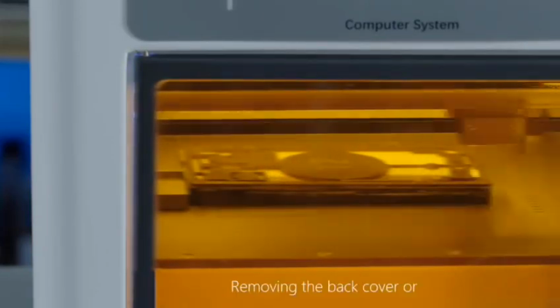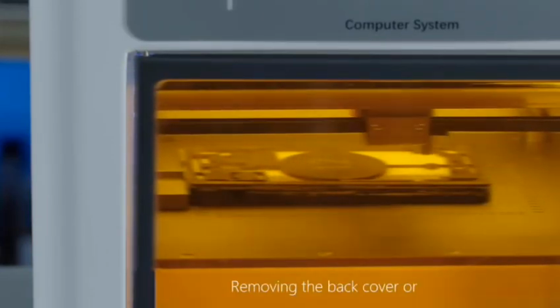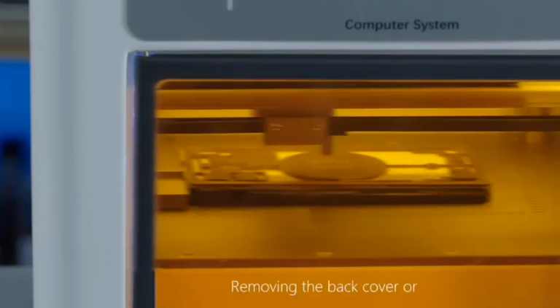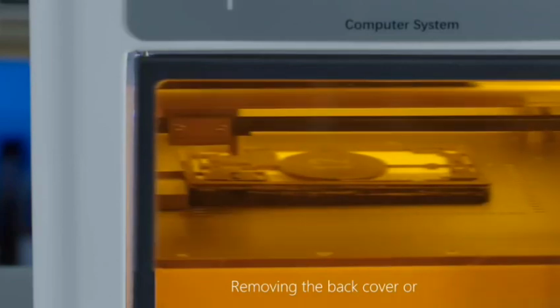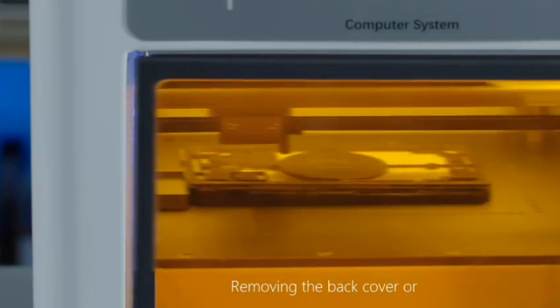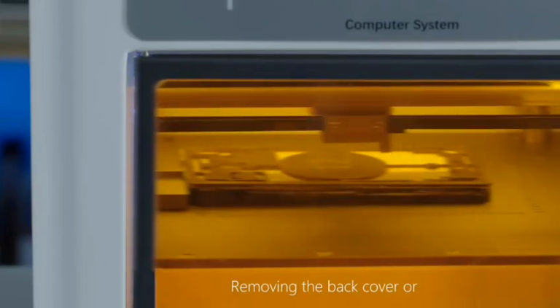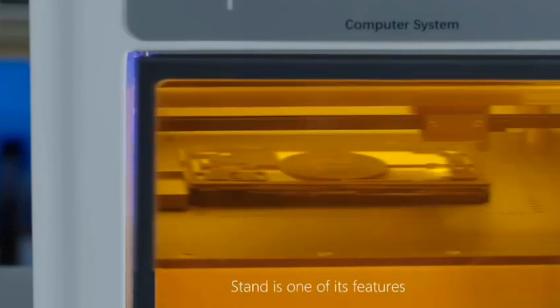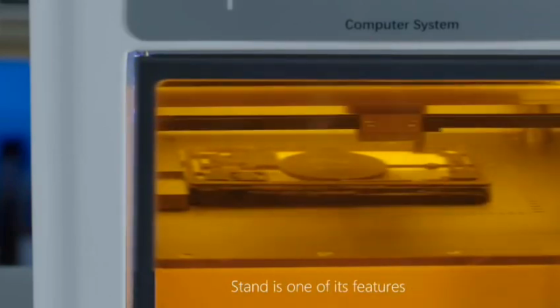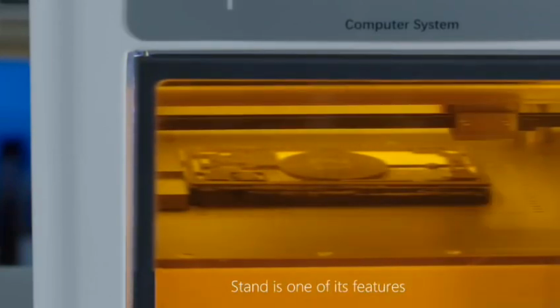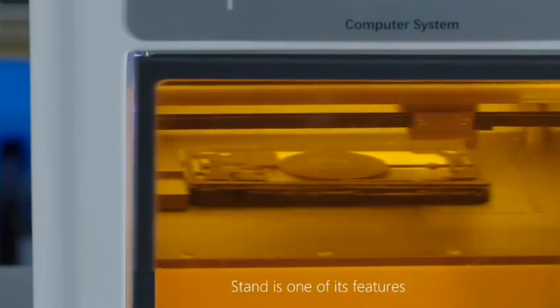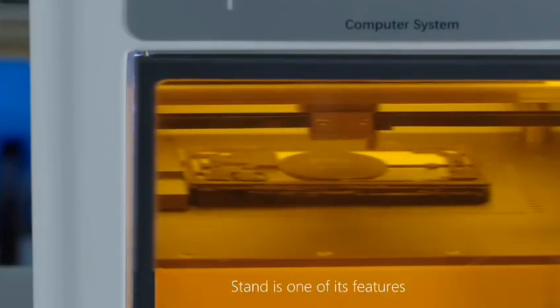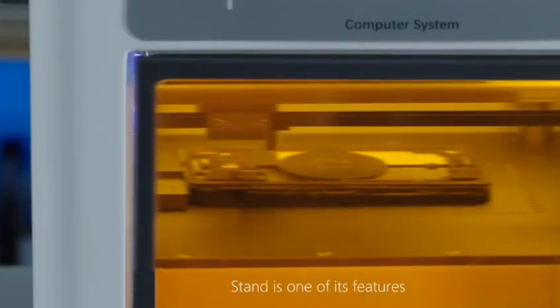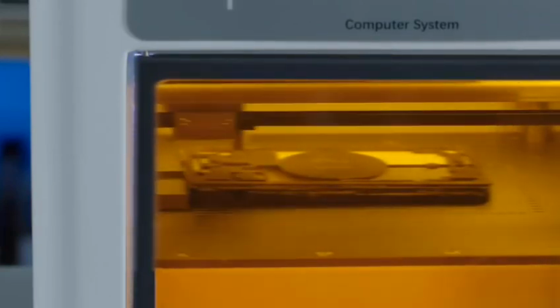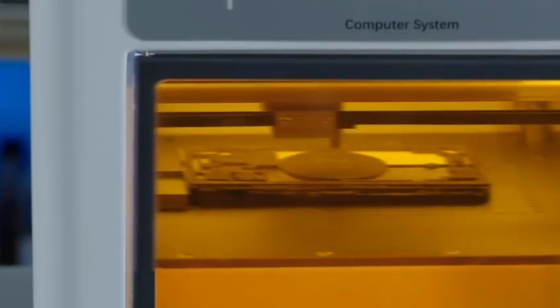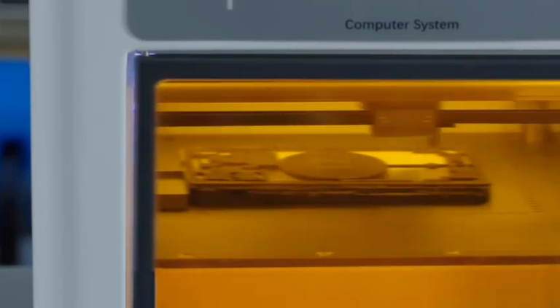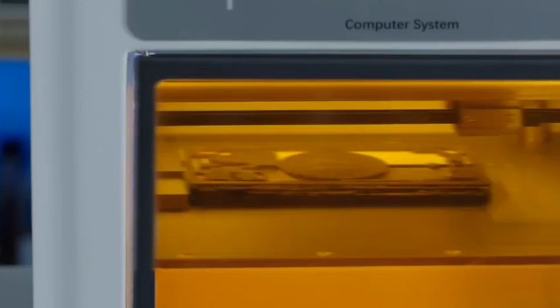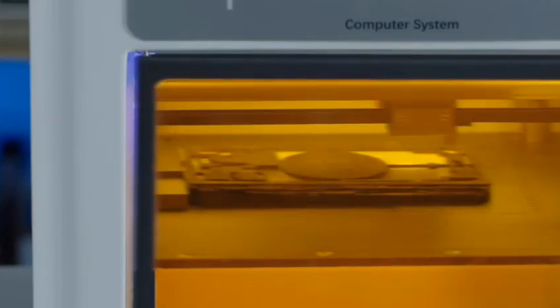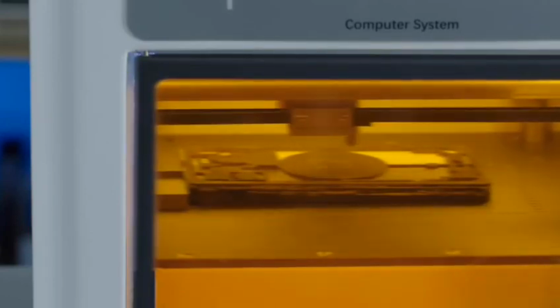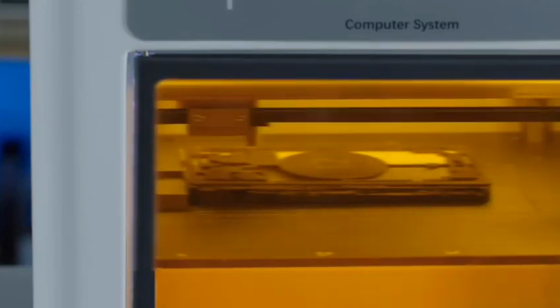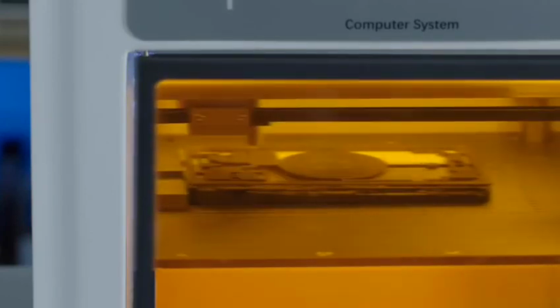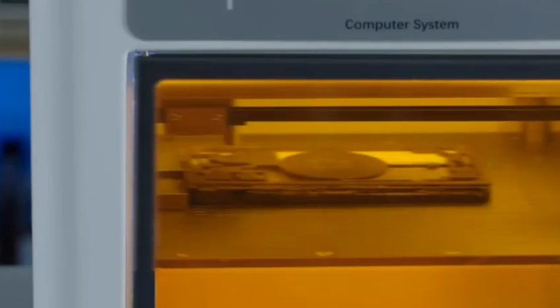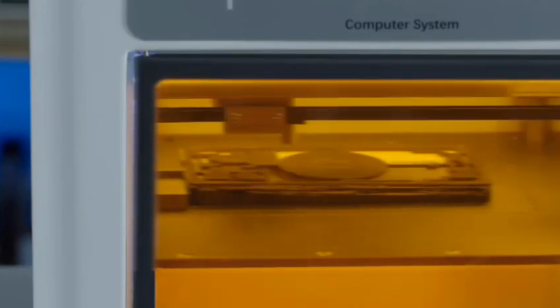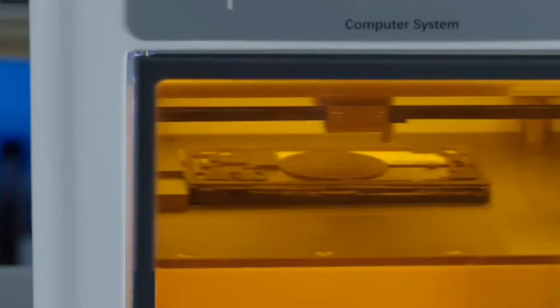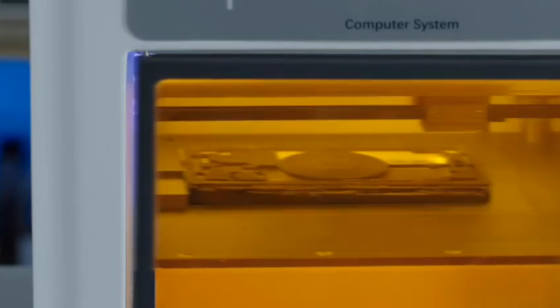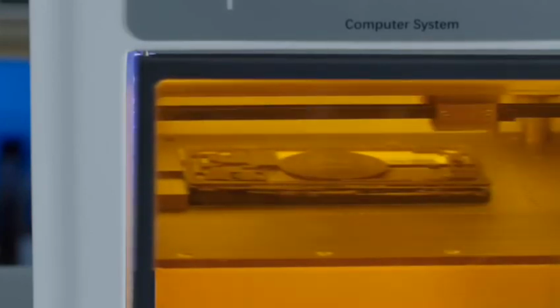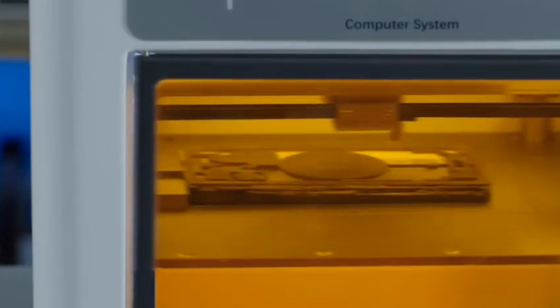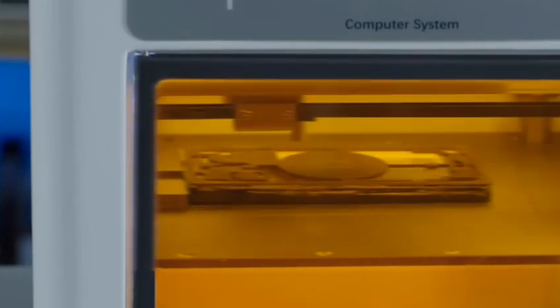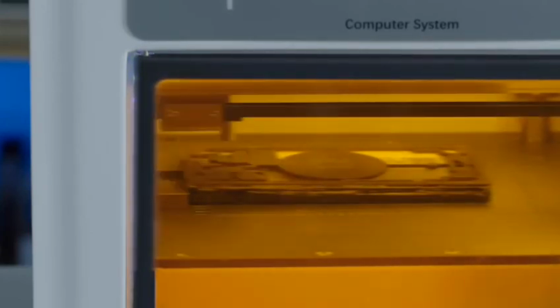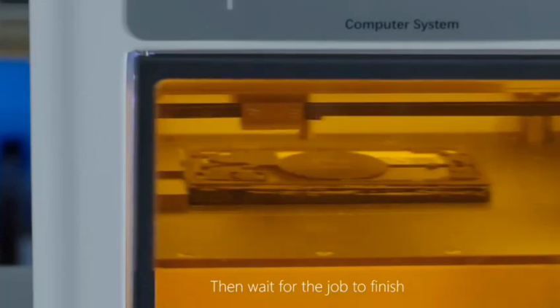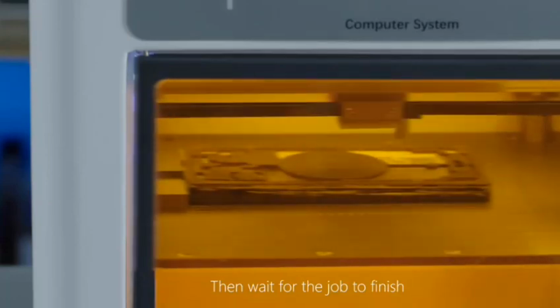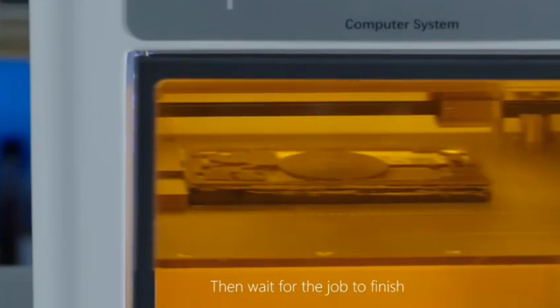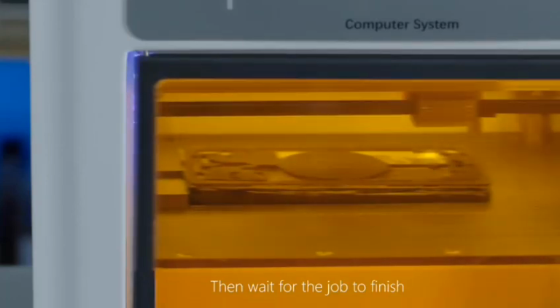Removing the back cover or stand is one of its features. Then wait for the job to finish.